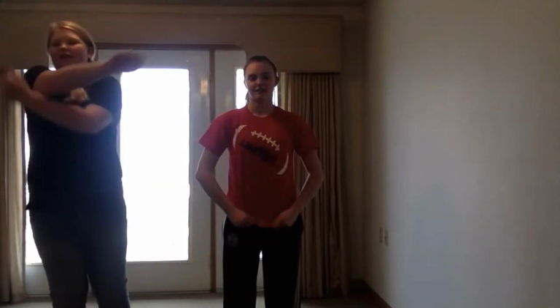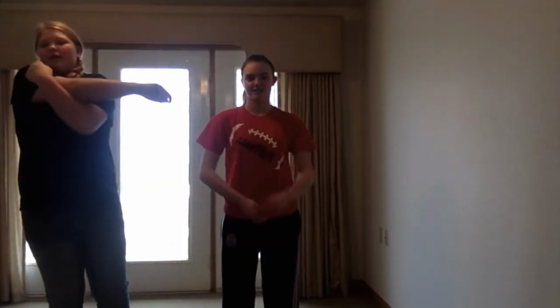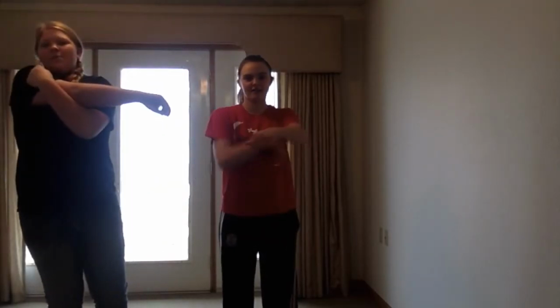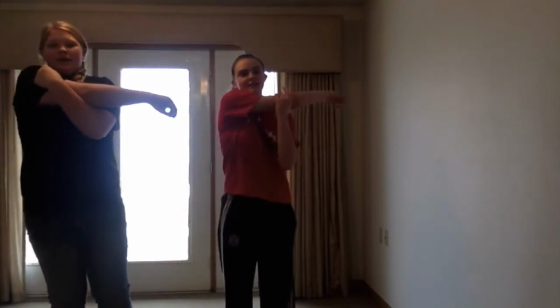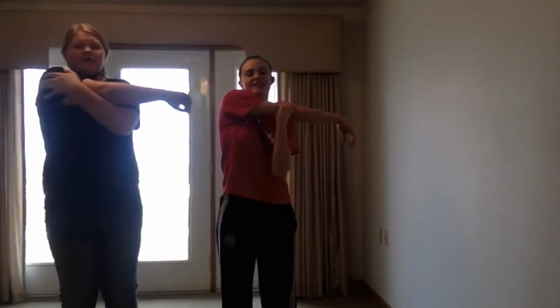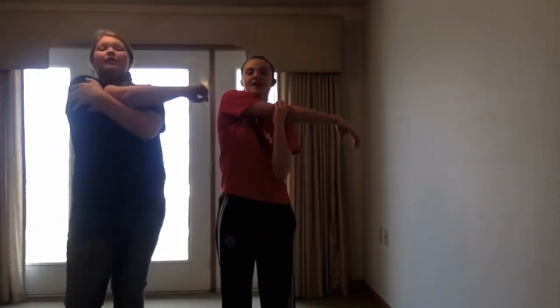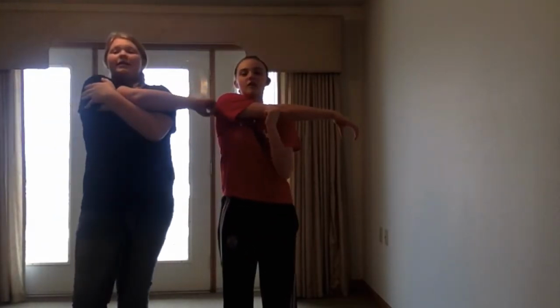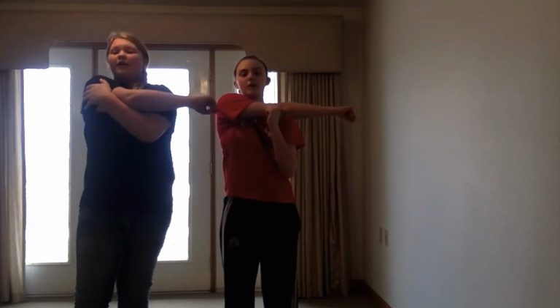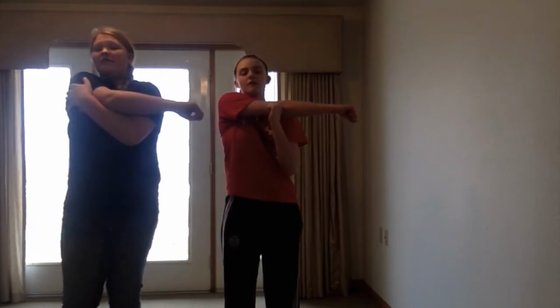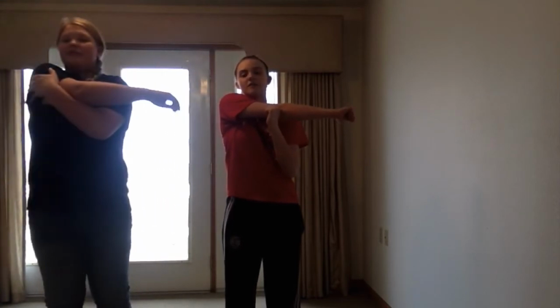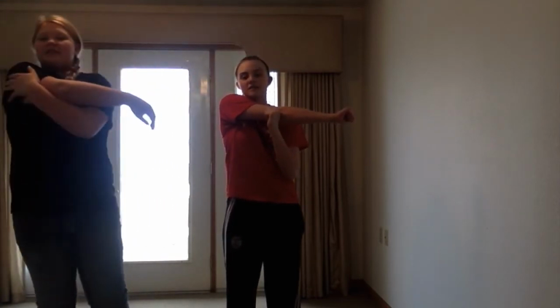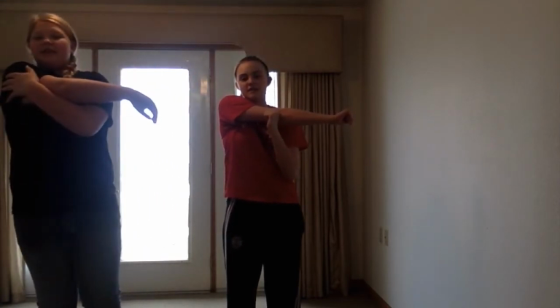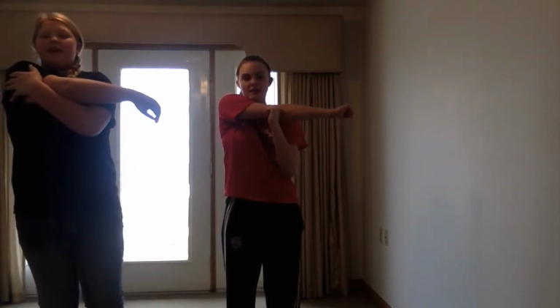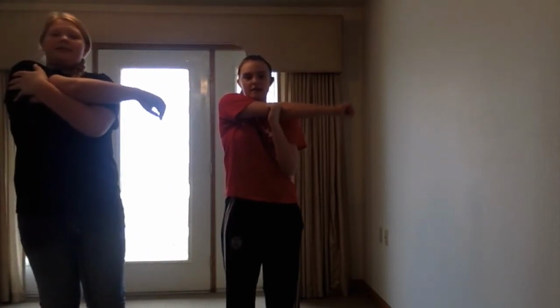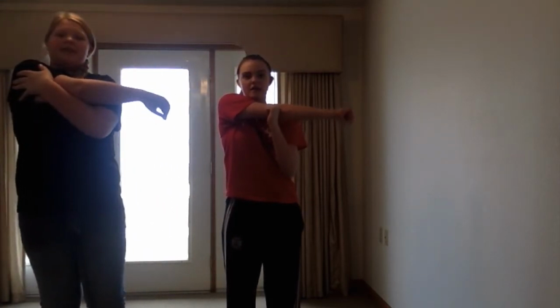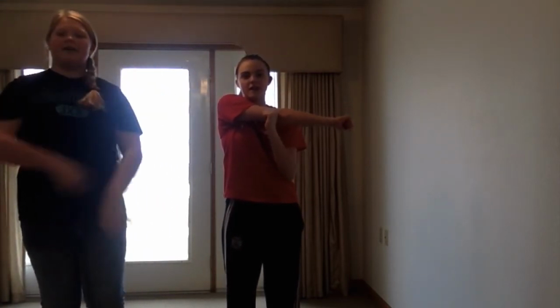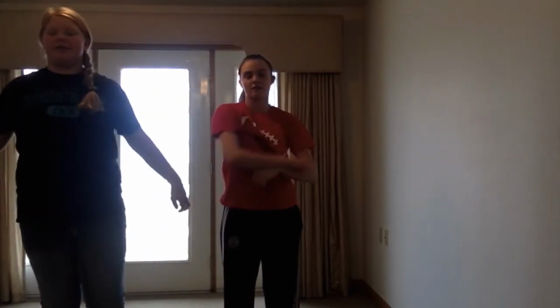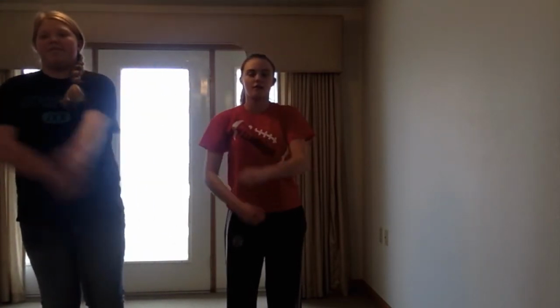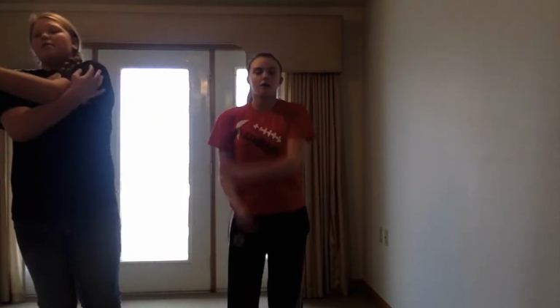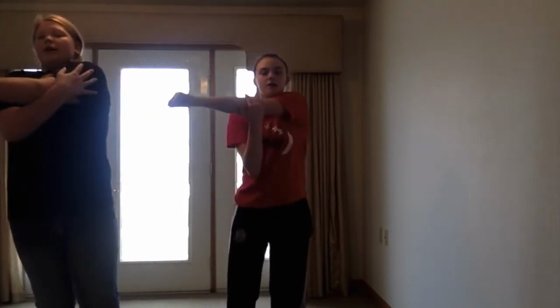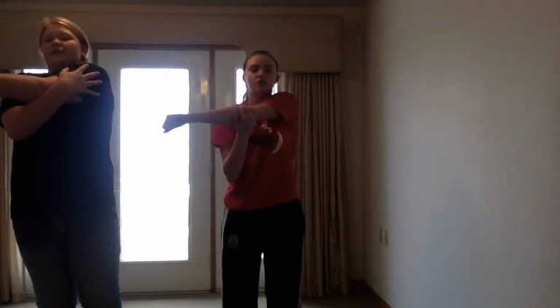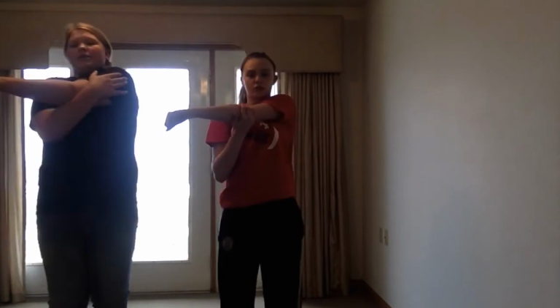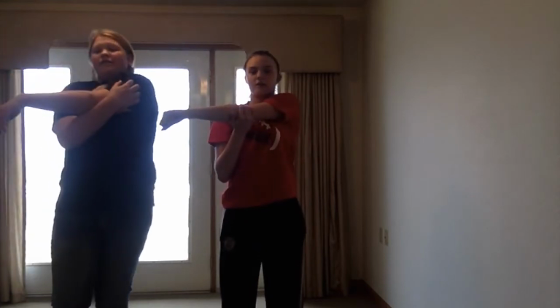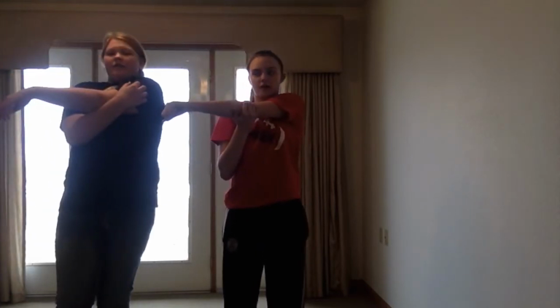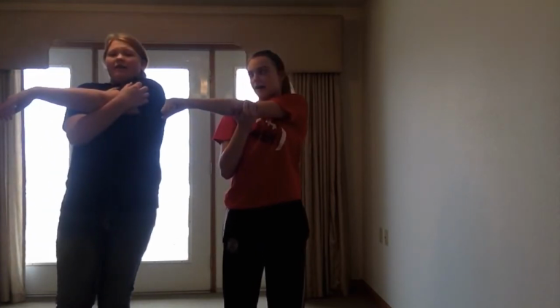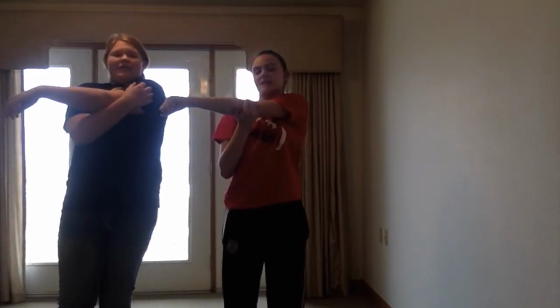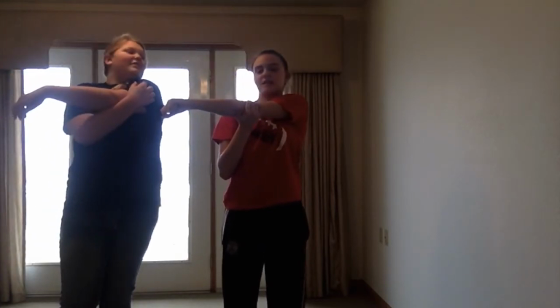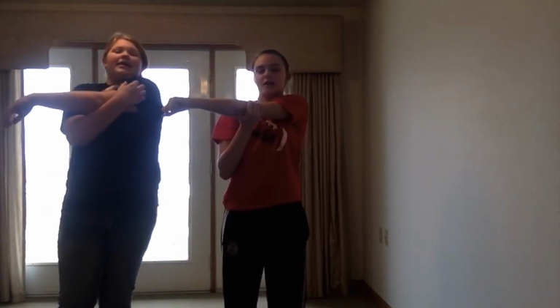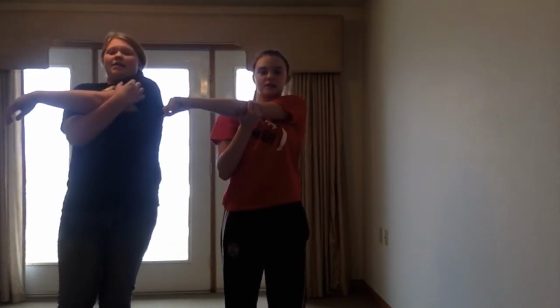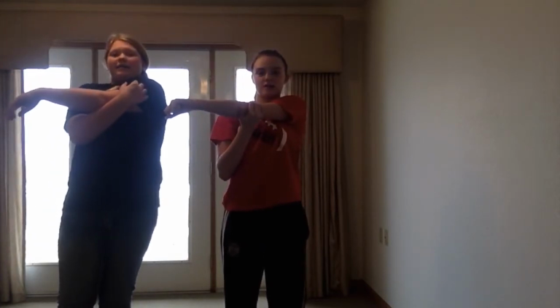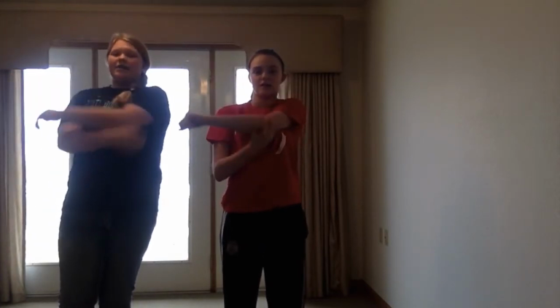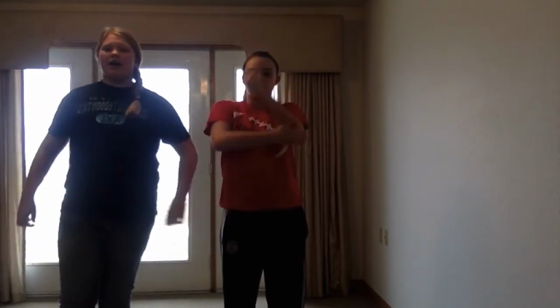Let's stretch to the right — 1, 2, 3, 4, 5, 6, 7, 8, 9, 10. Okay, to the left — 1, 2, 3, 4, 5, 6, 7, 8, 9, 10. Okay.